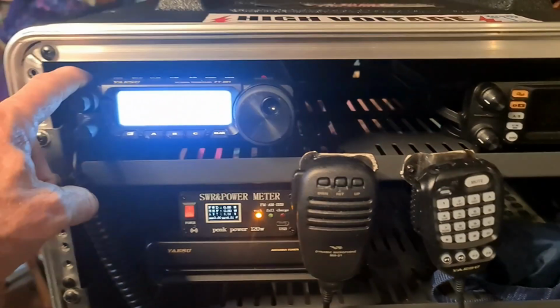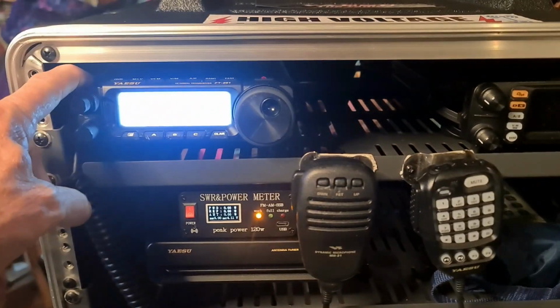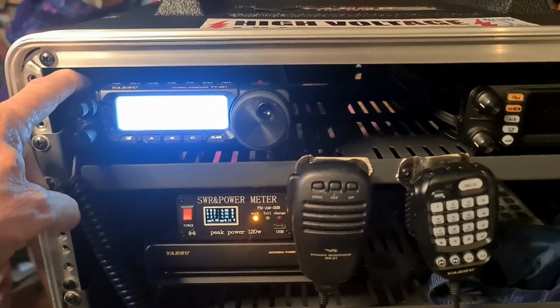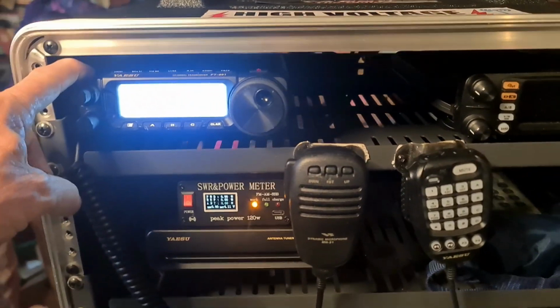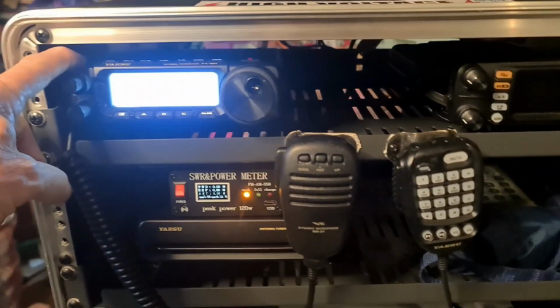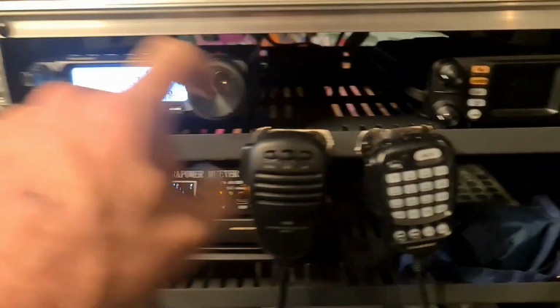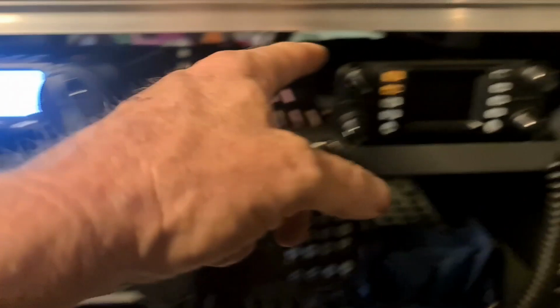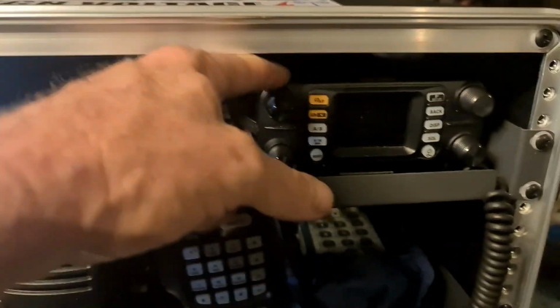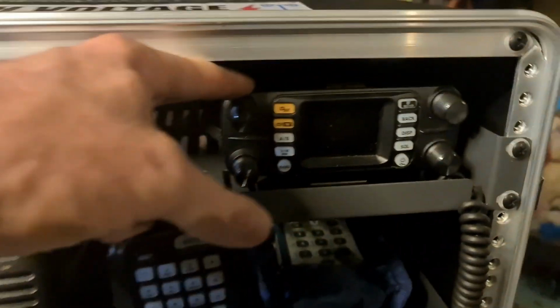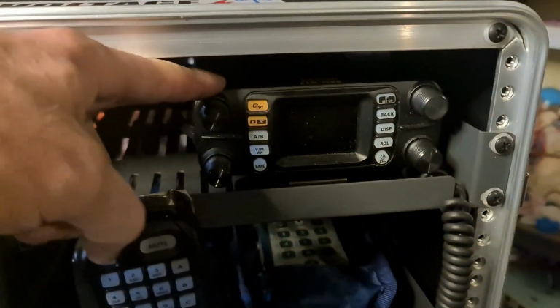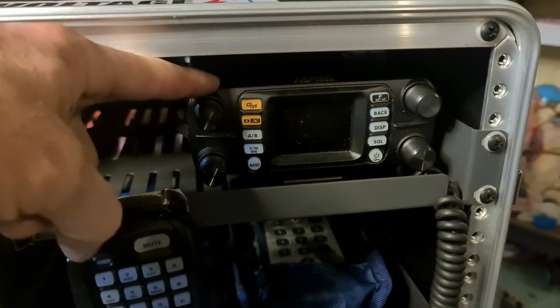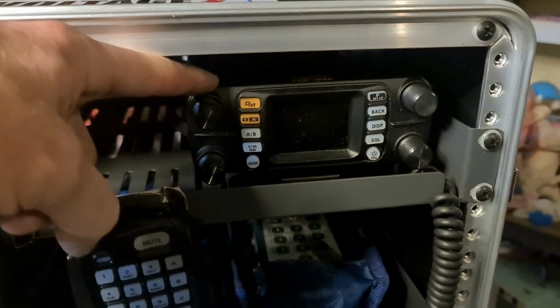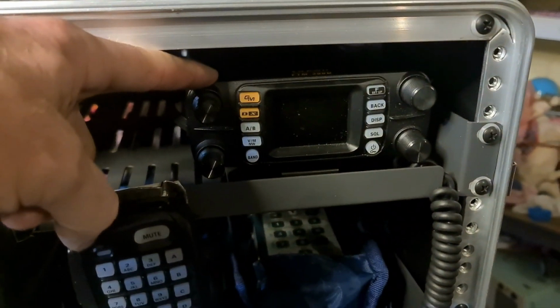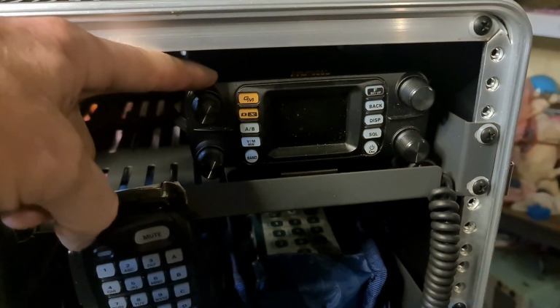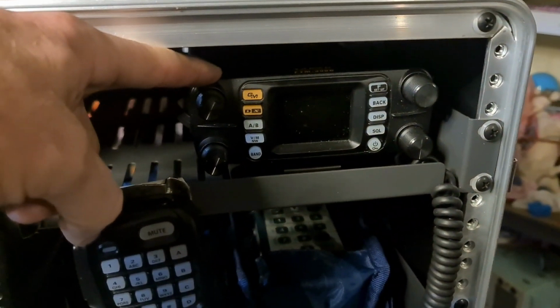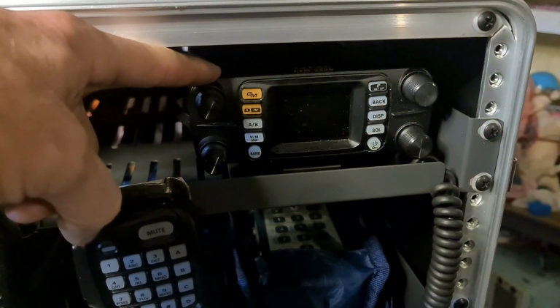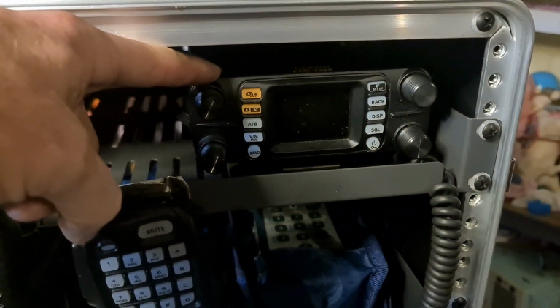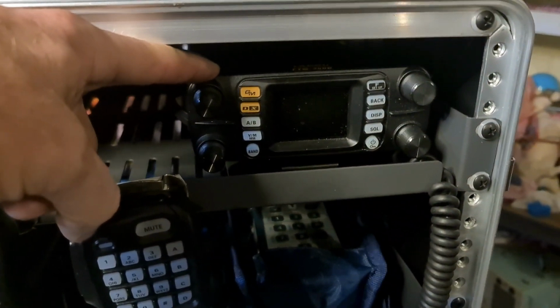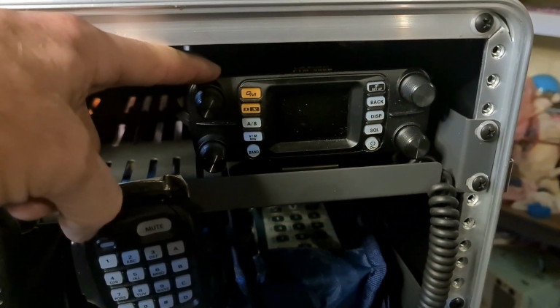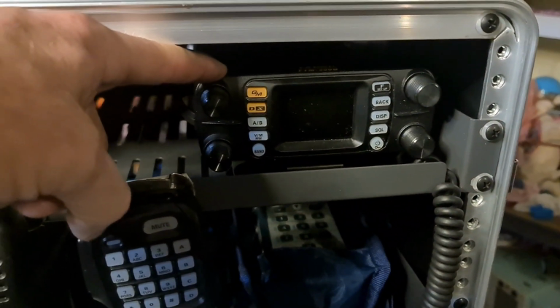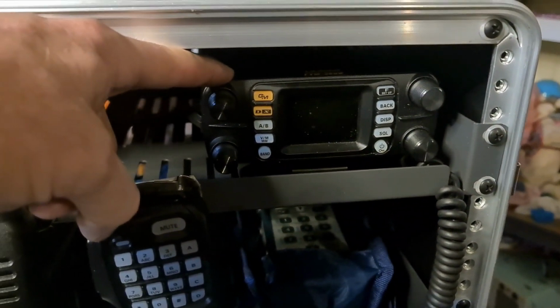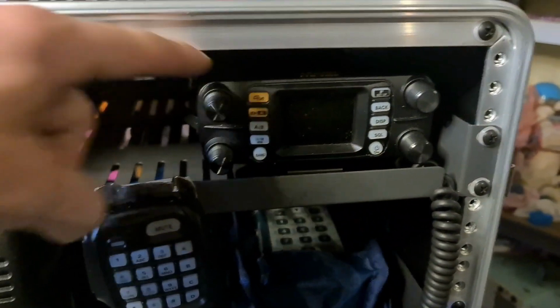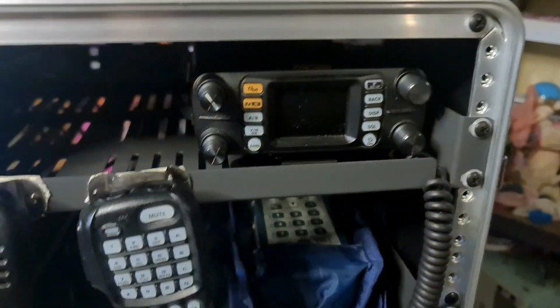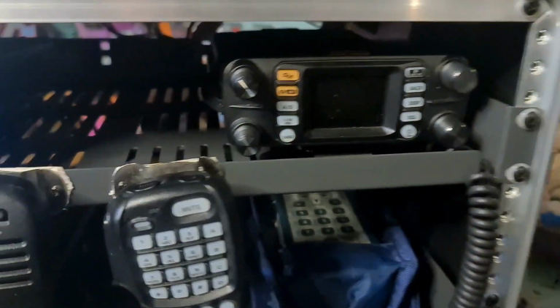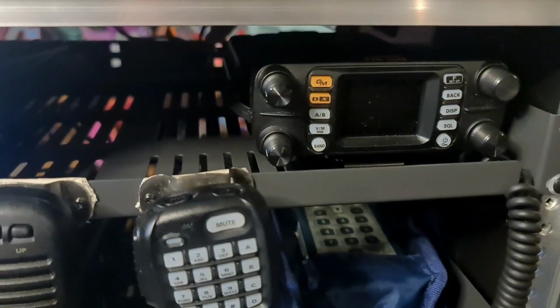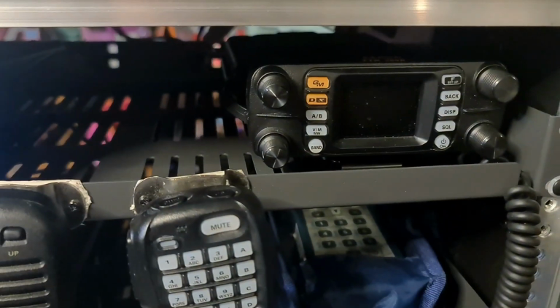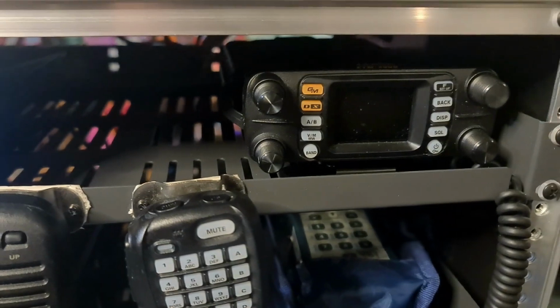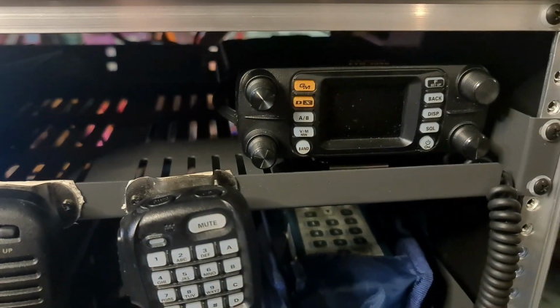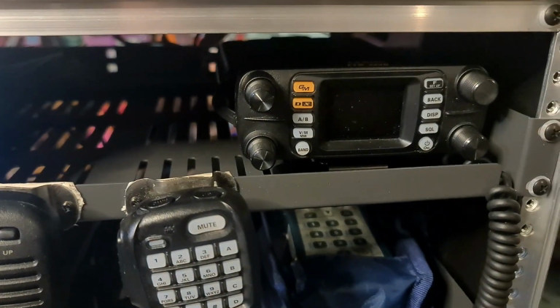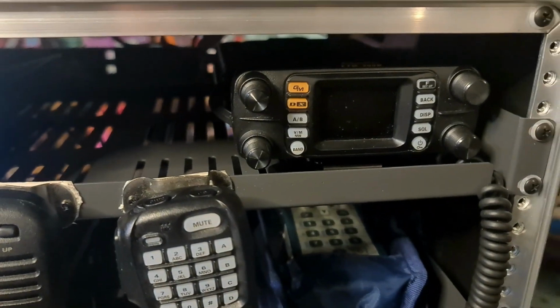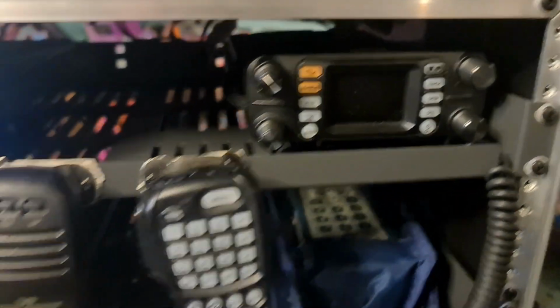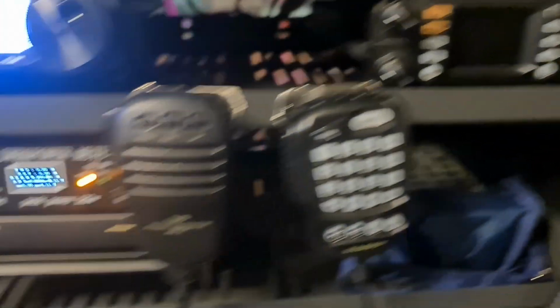The 891 here, as you've seen before, and the FTM300 here for UHF, VHF and C4FM.